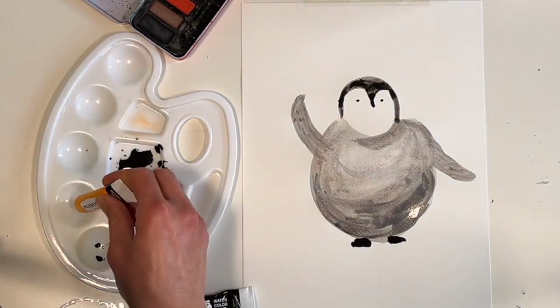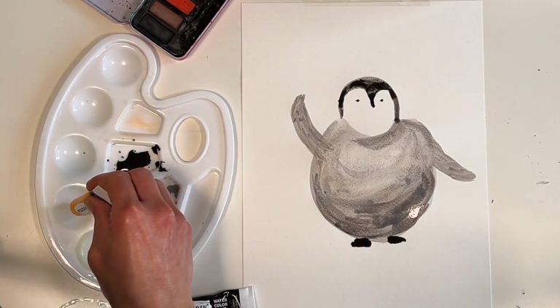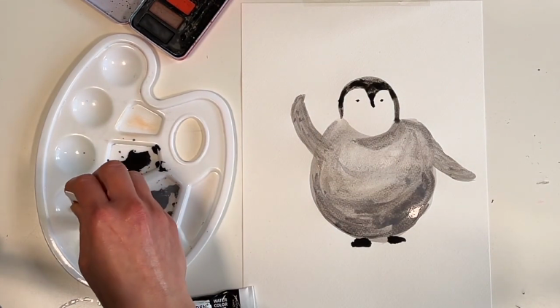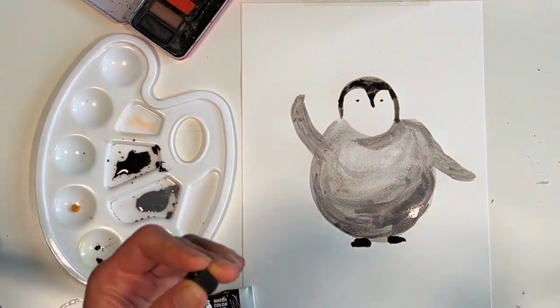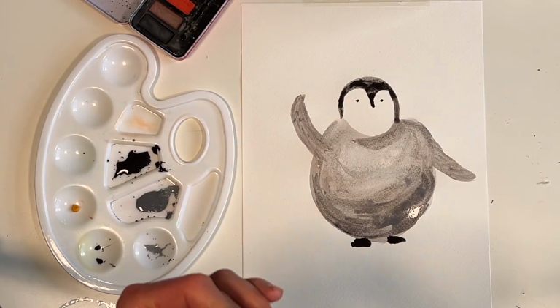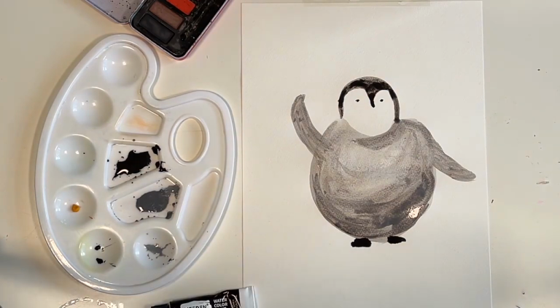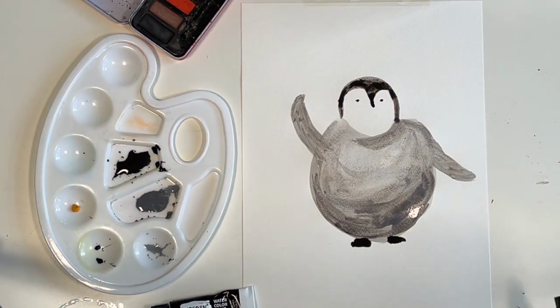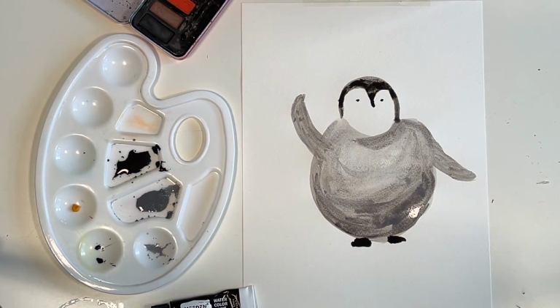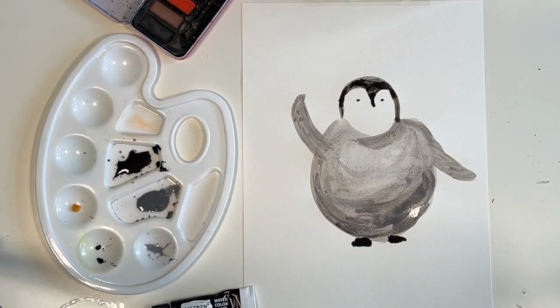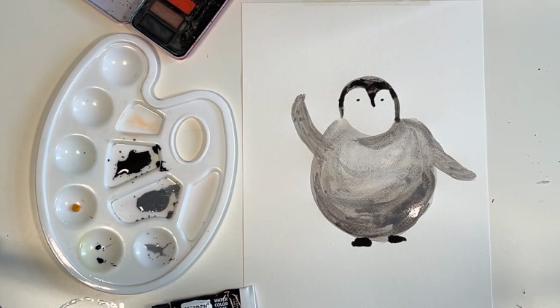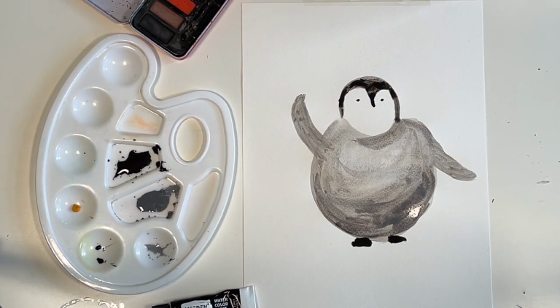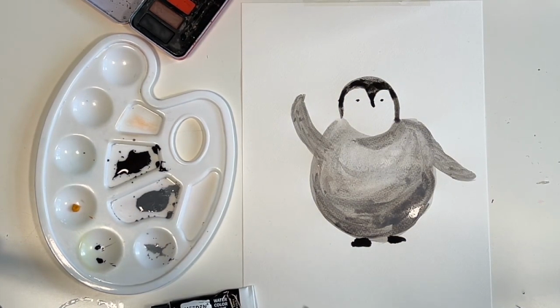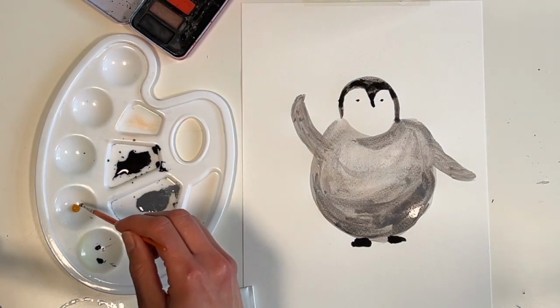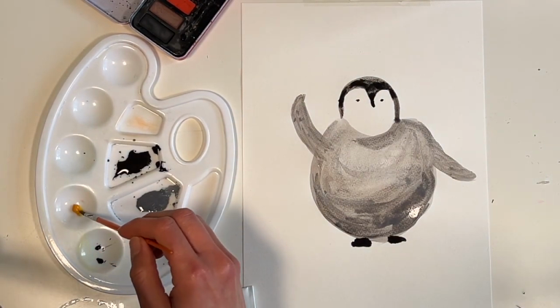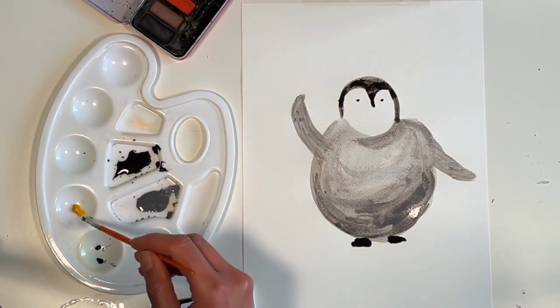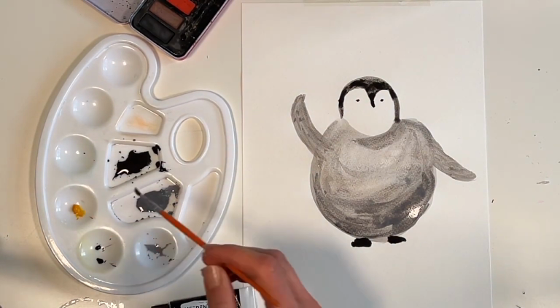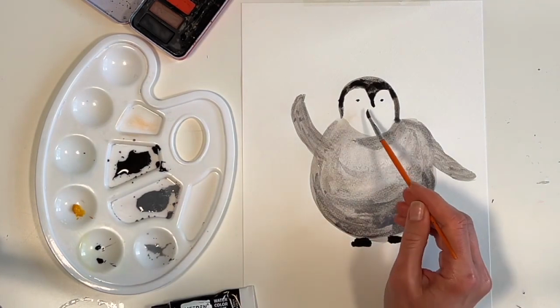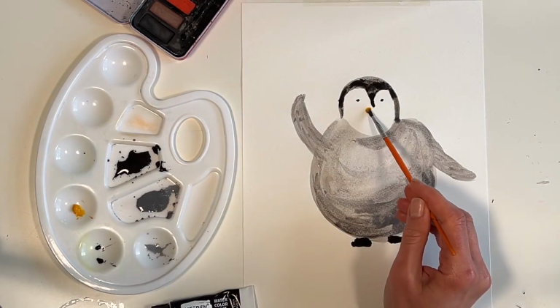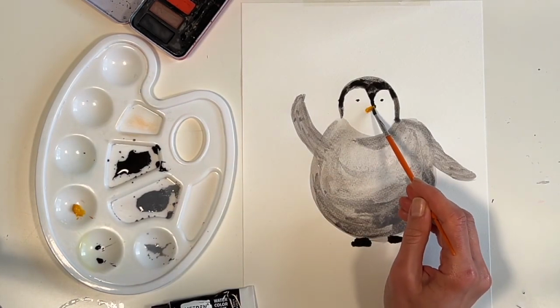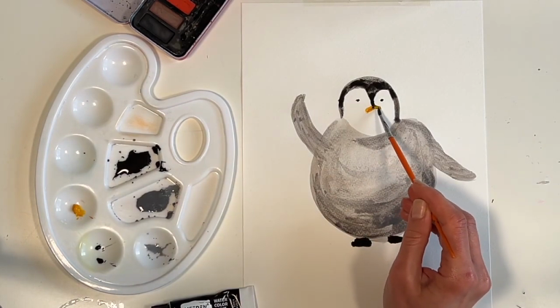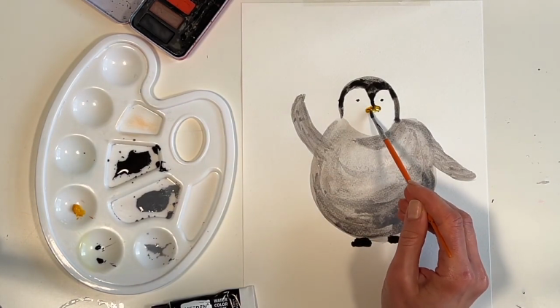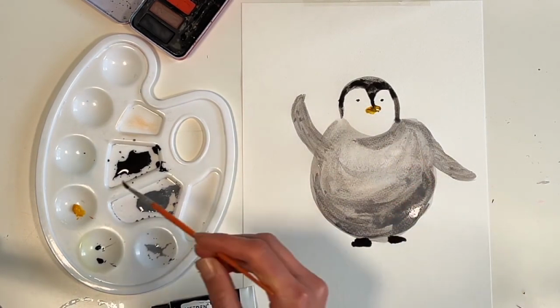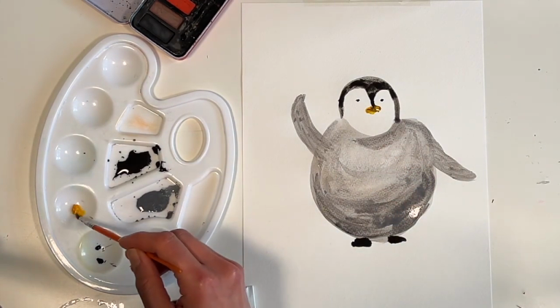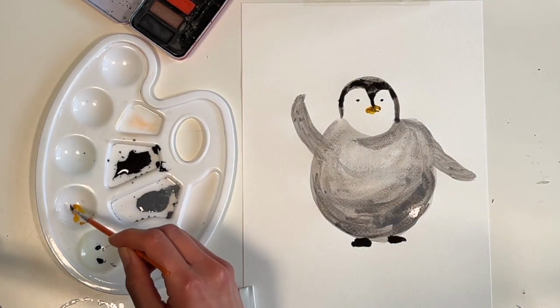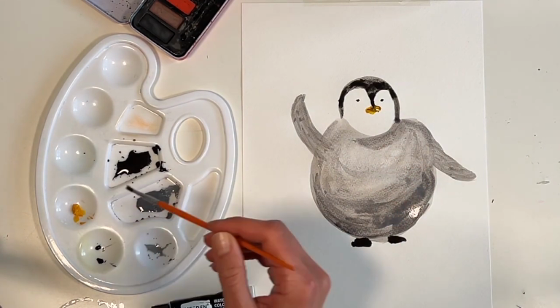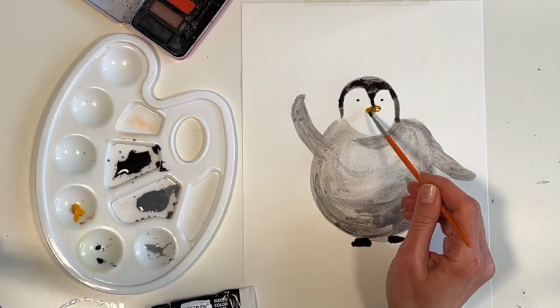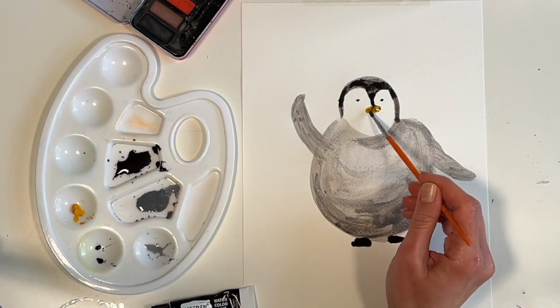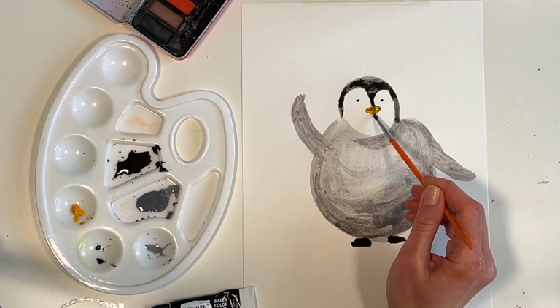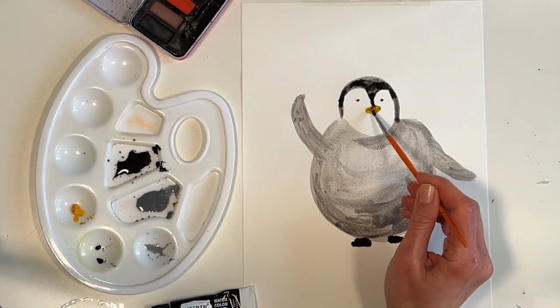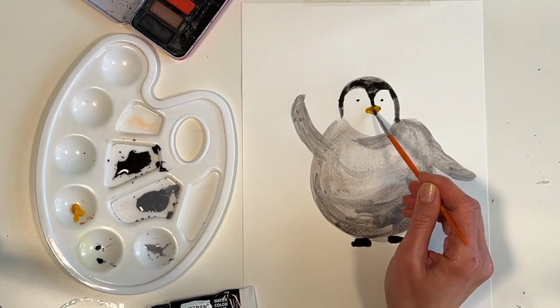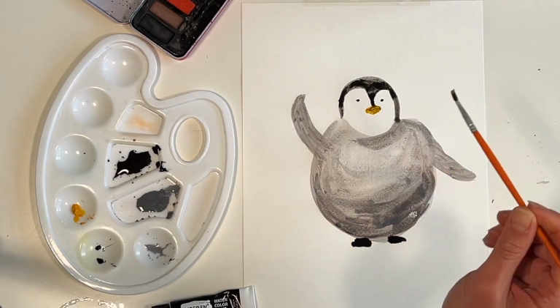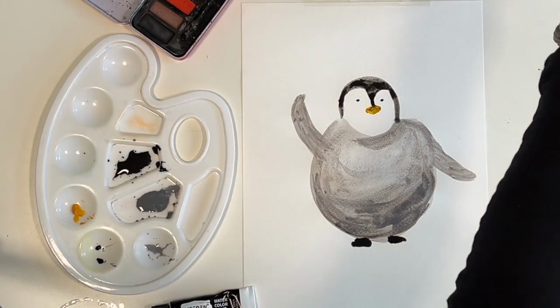I was inspired by my son so I am going to paint on the beak with a kind of goldy colour. But remember it's about bringing out your personality in your painting, so you can use whatever colours you want.